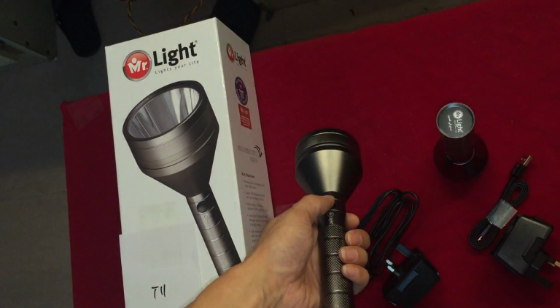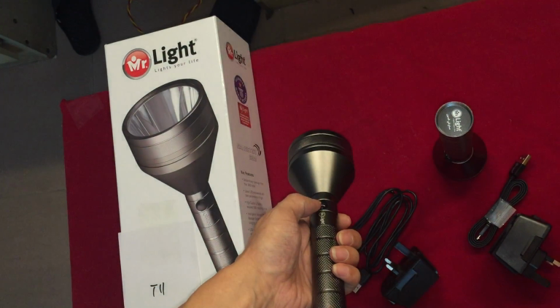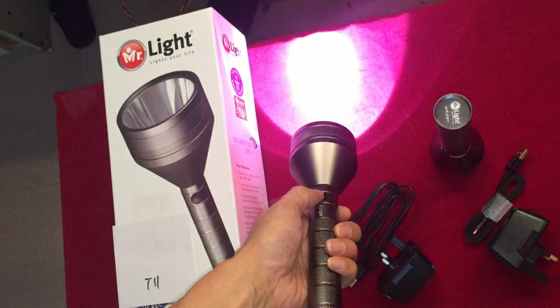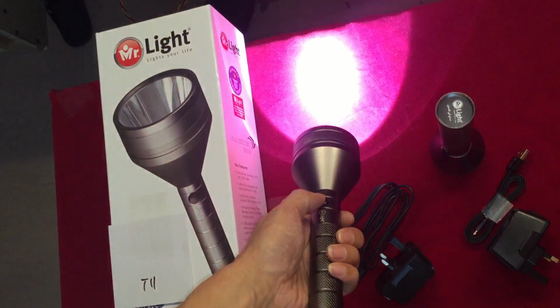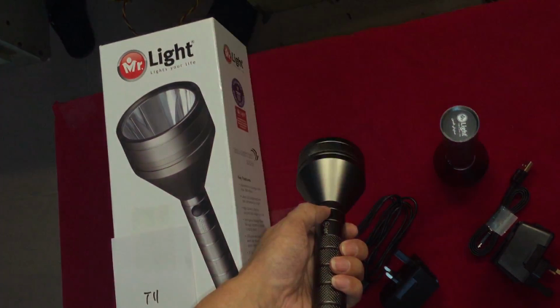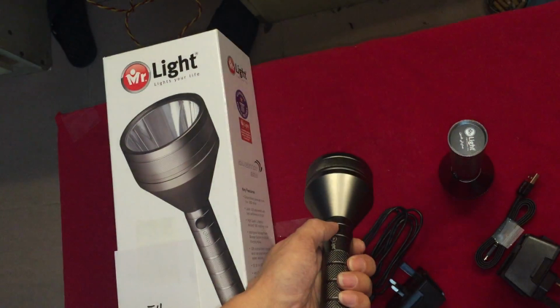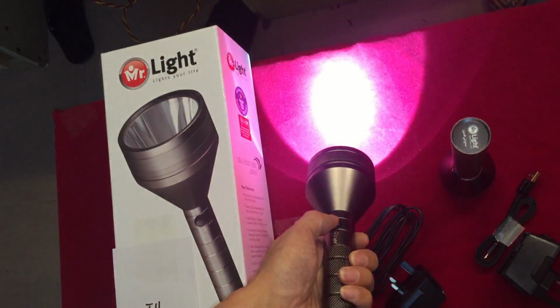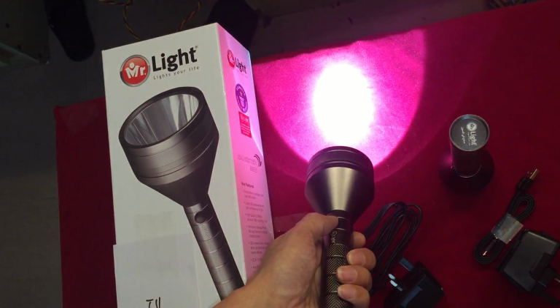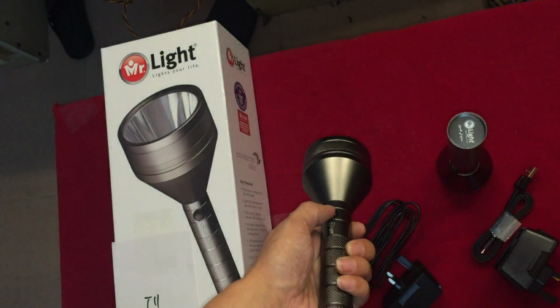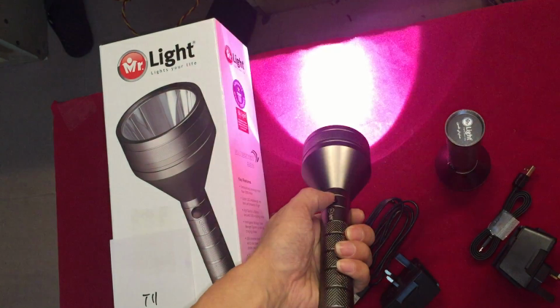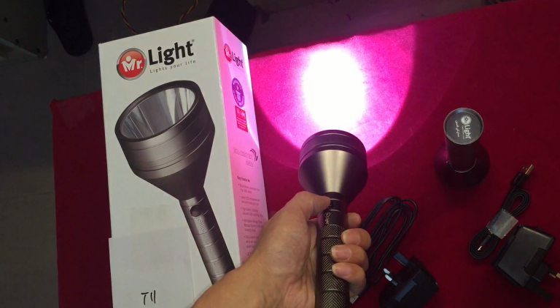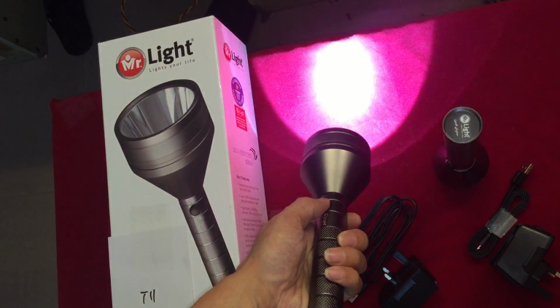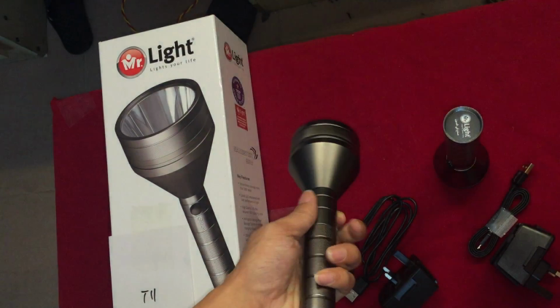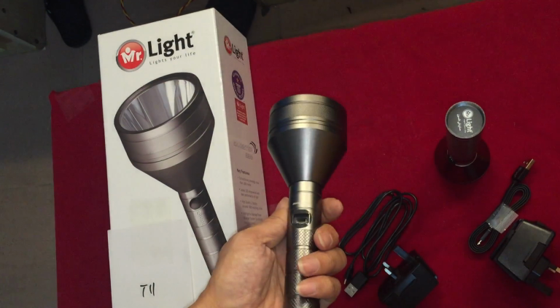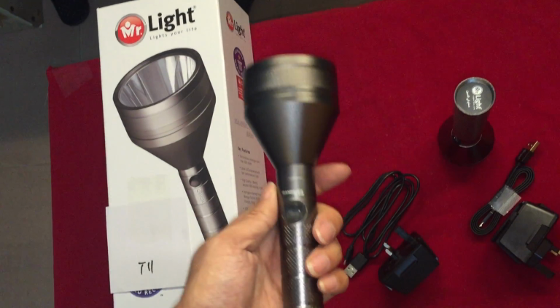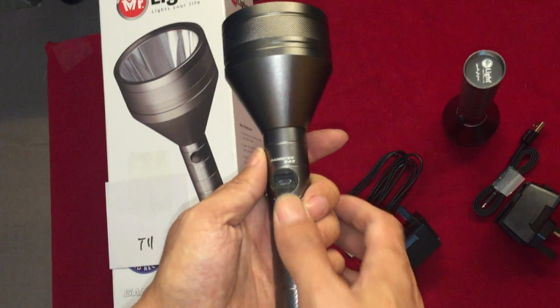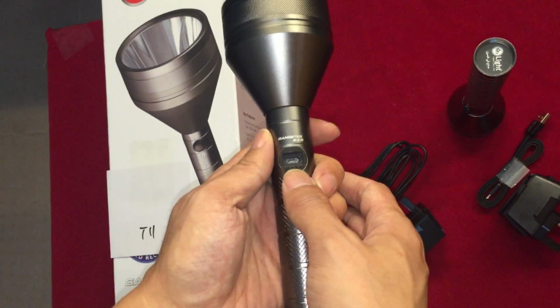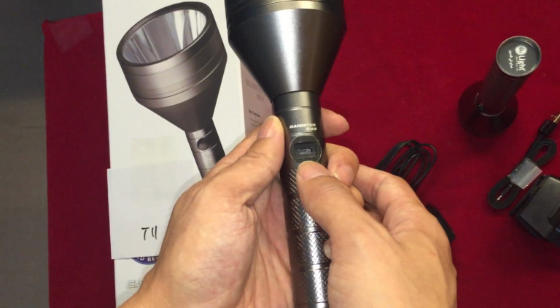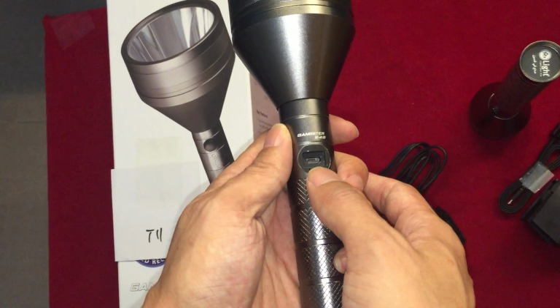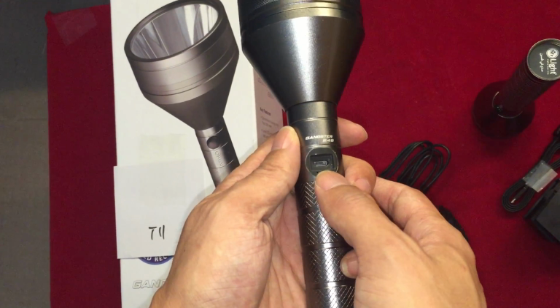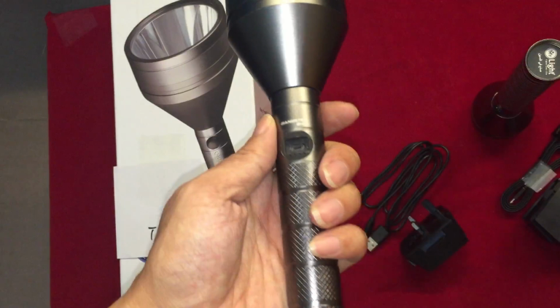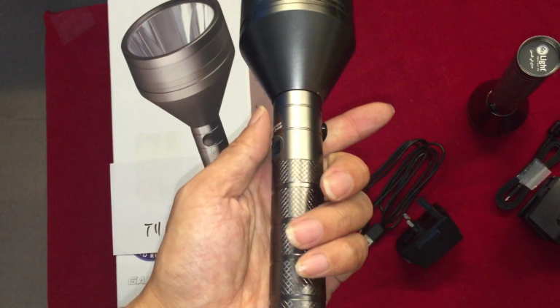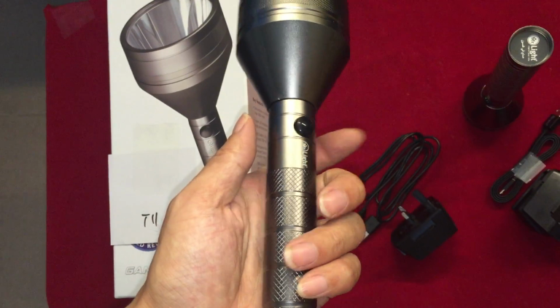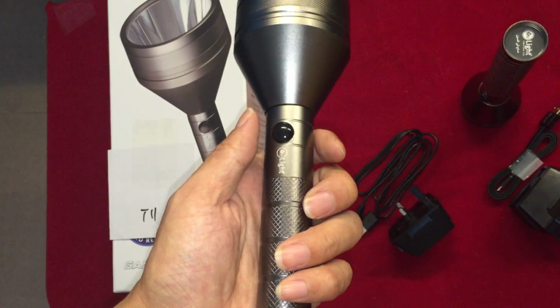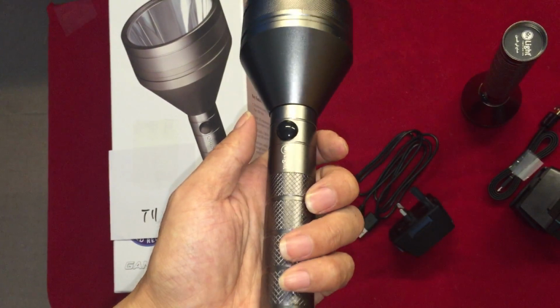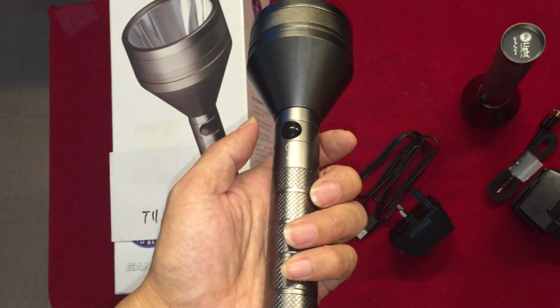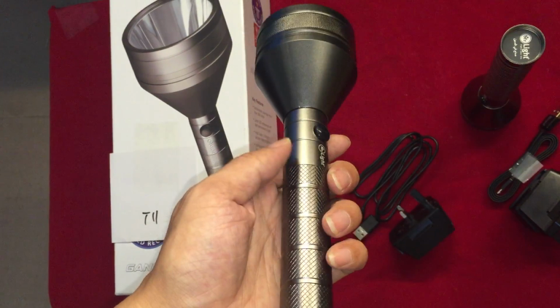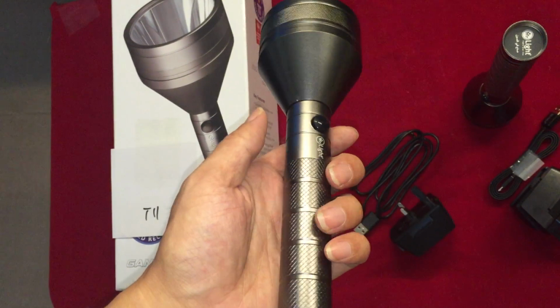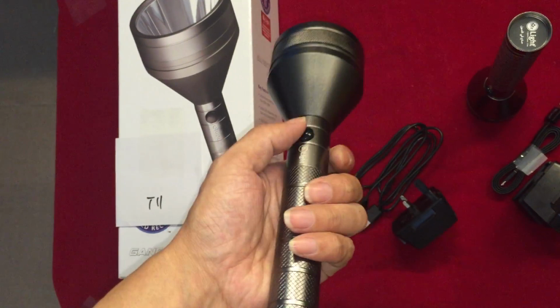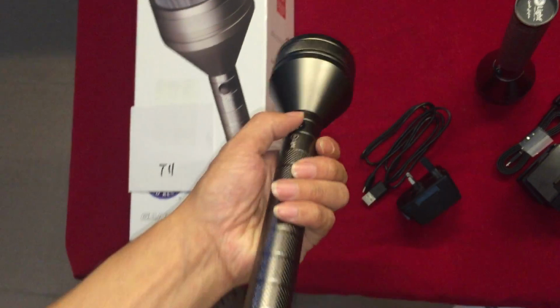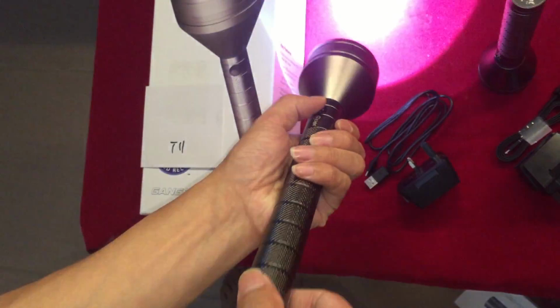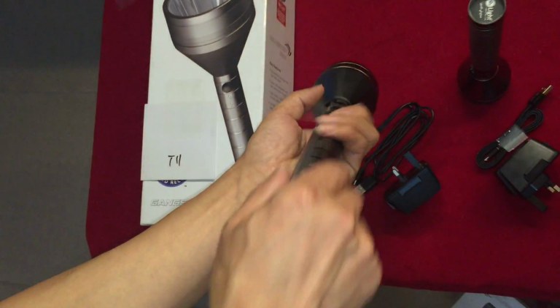Just one more — on, off, on, off. This is charger home. Okay.